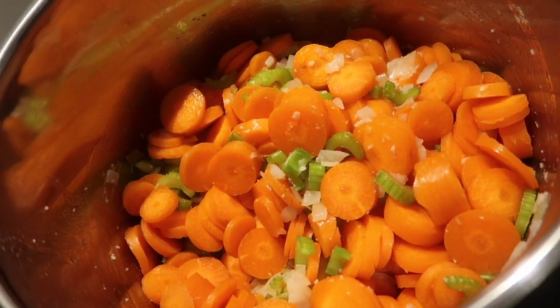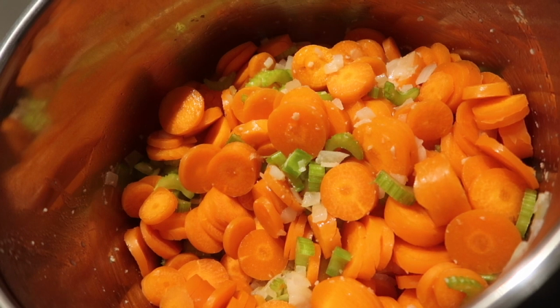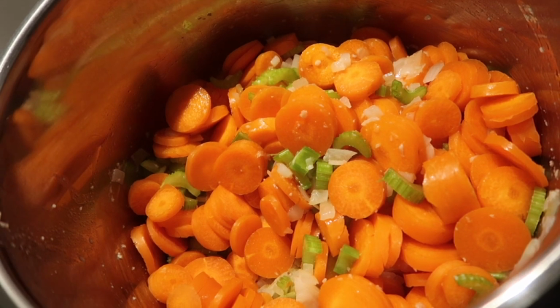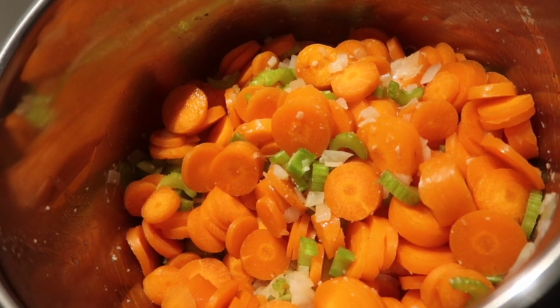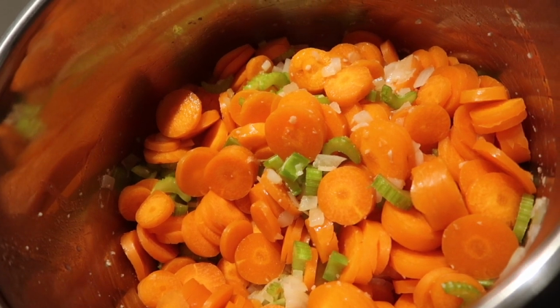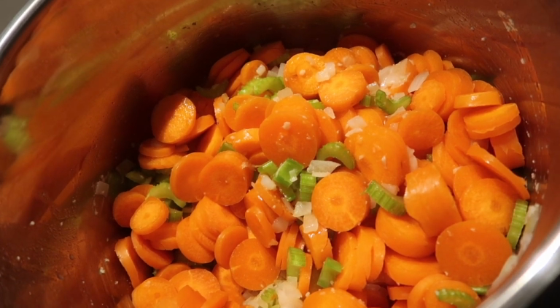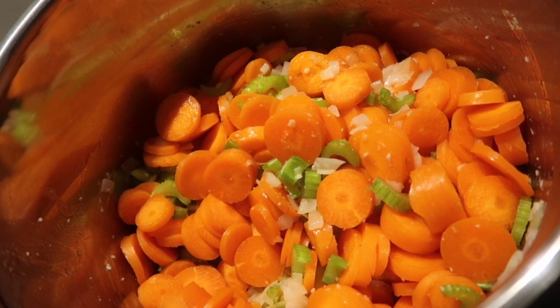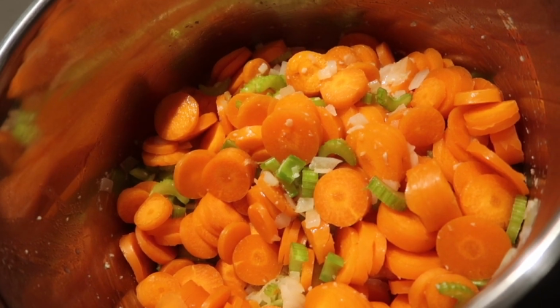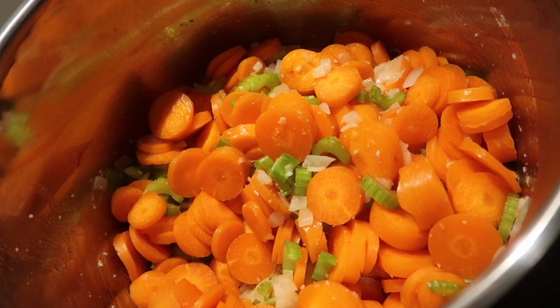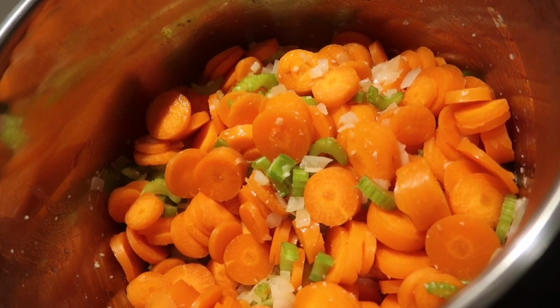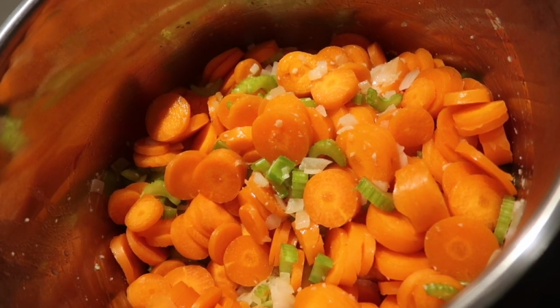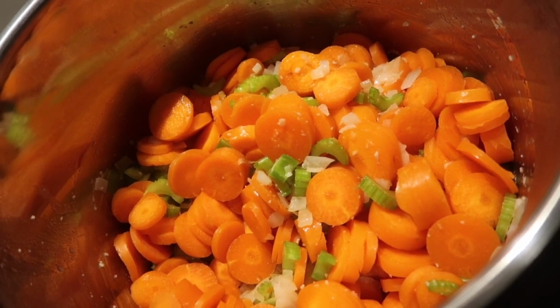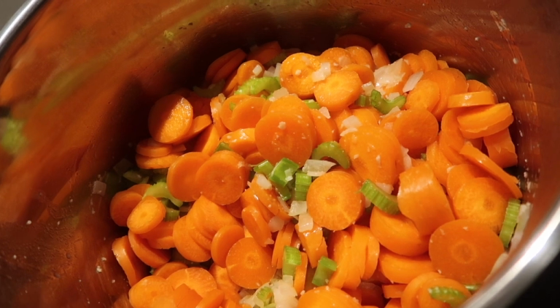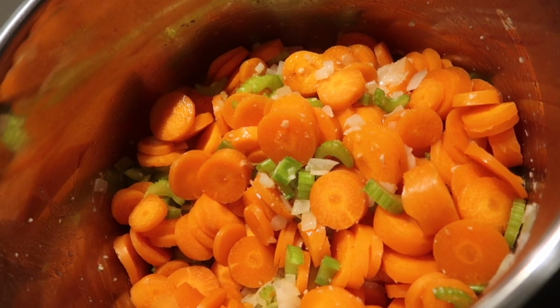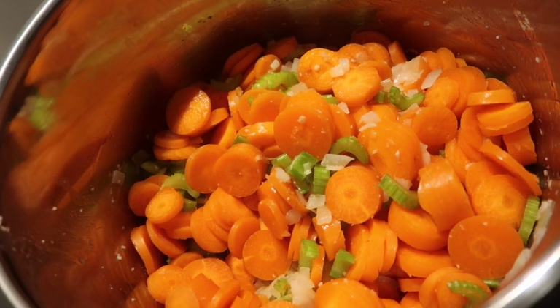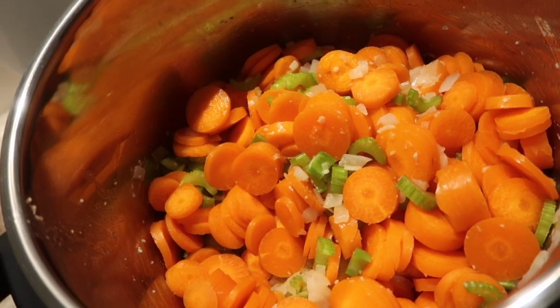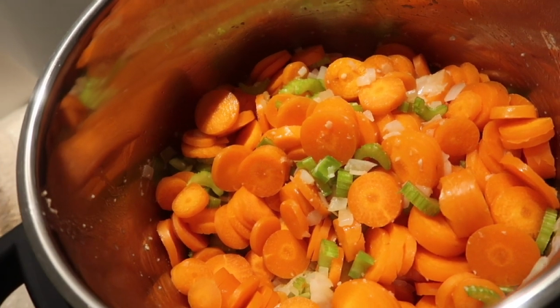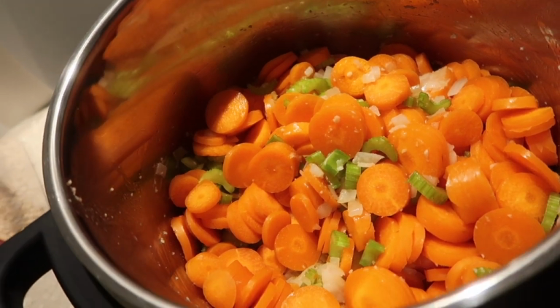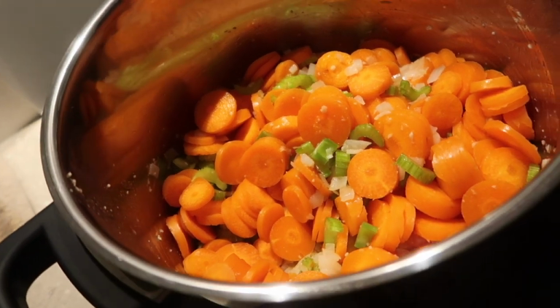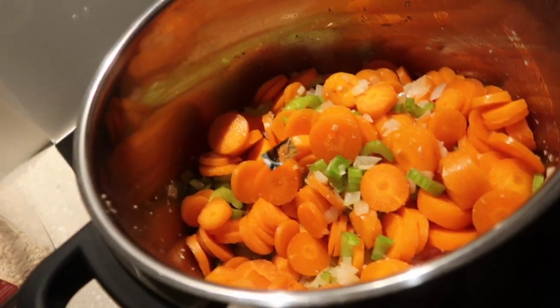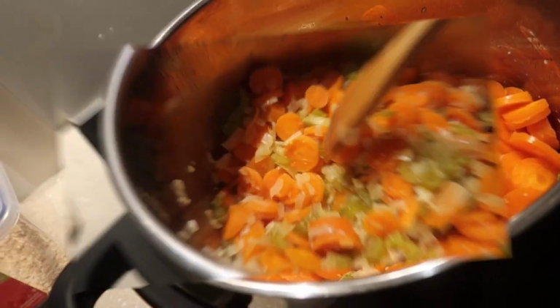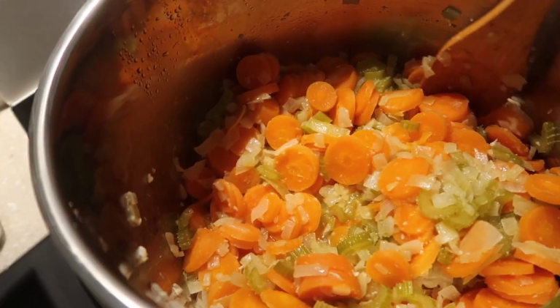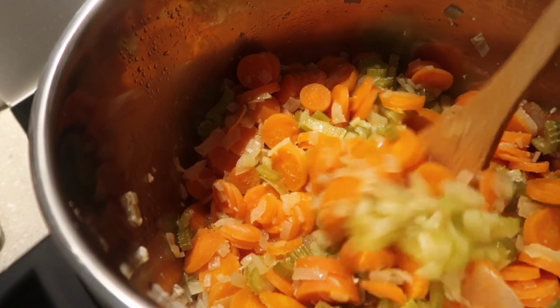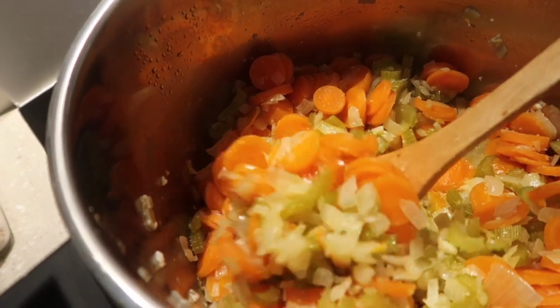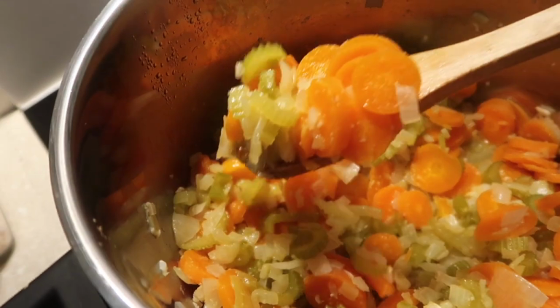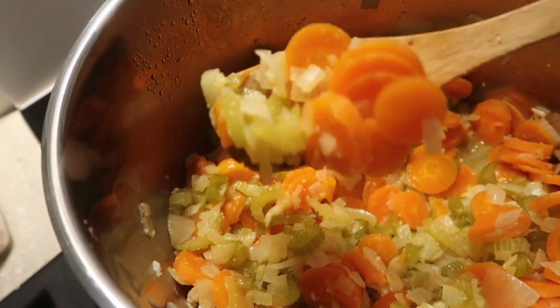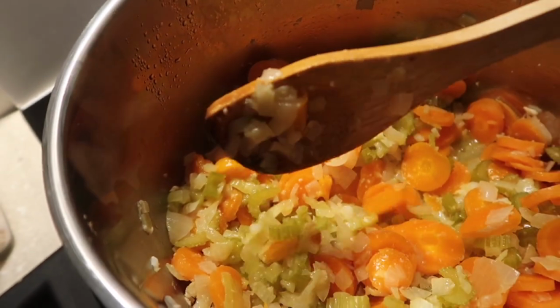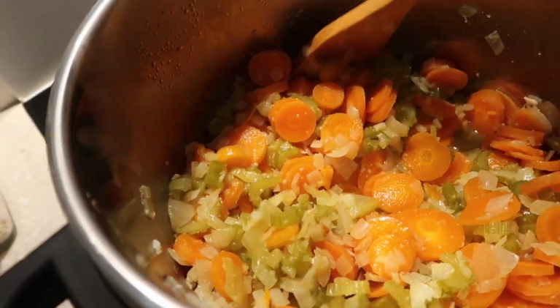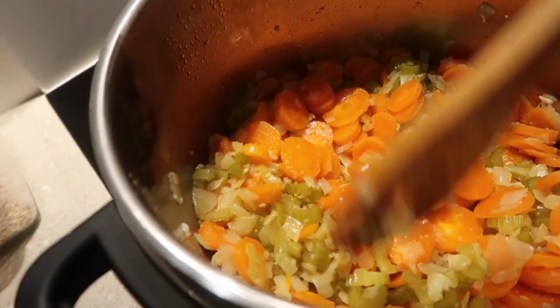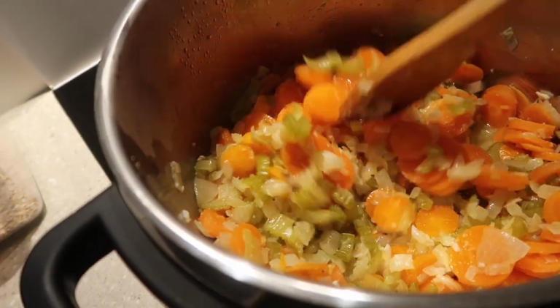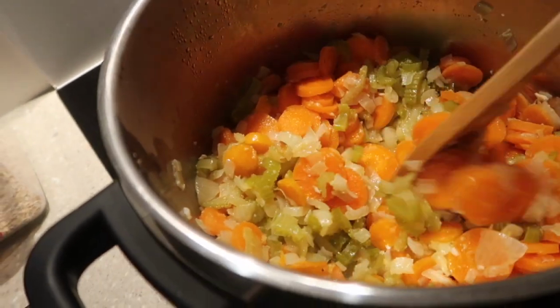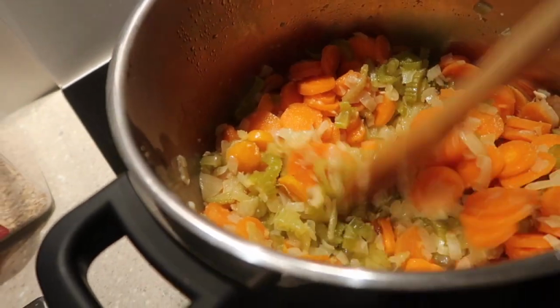Now I am going to turn my ring down and just have them ticking over. As you can see they have all sweated down now and it's time to add in.